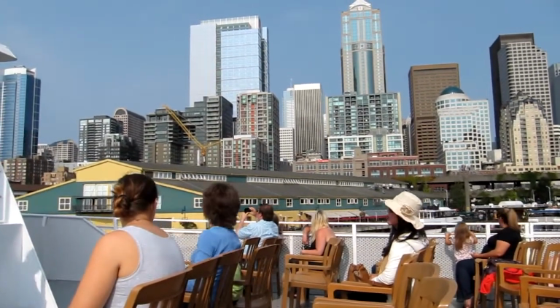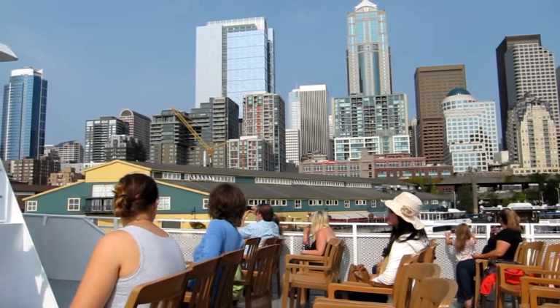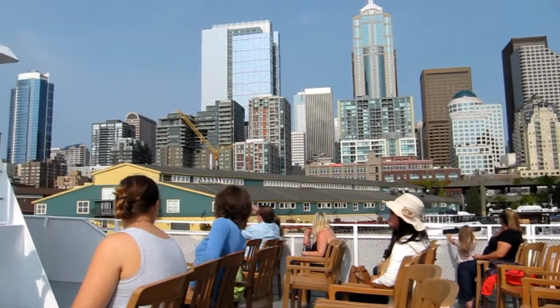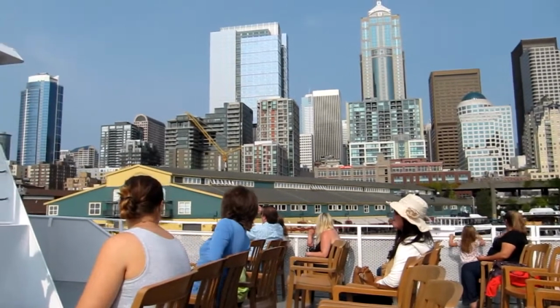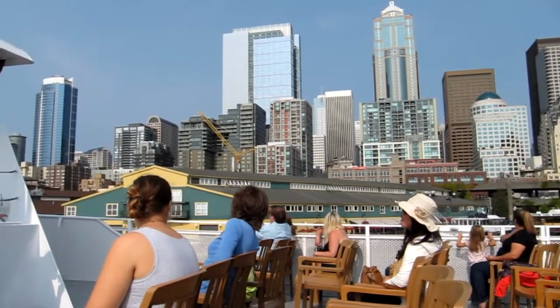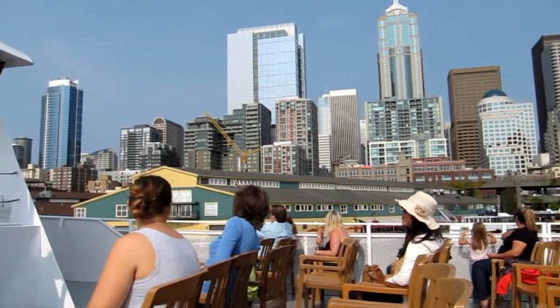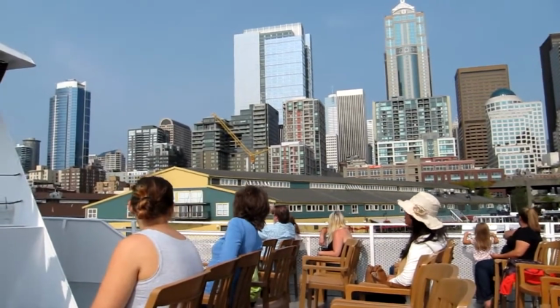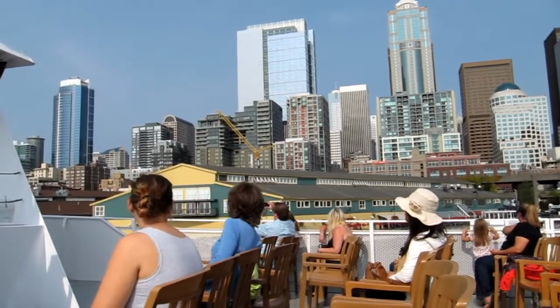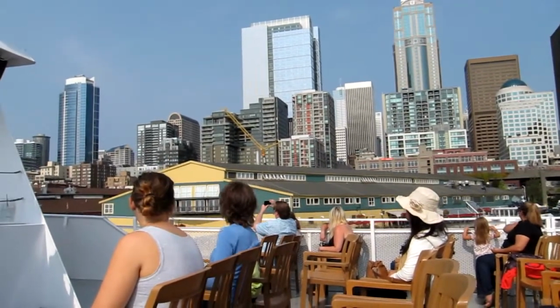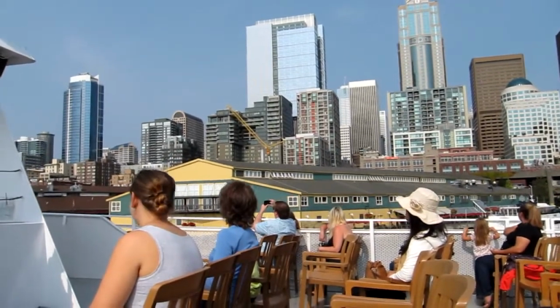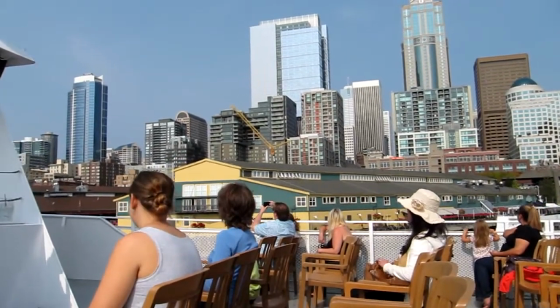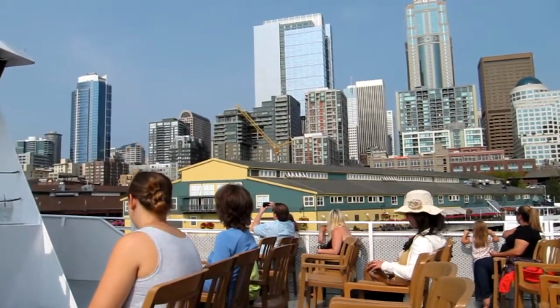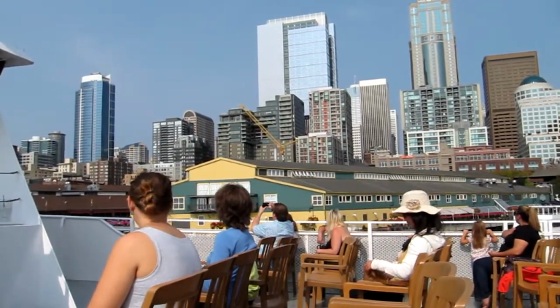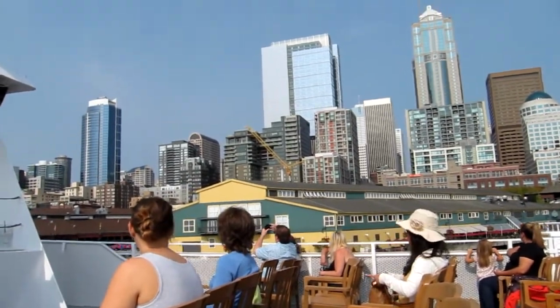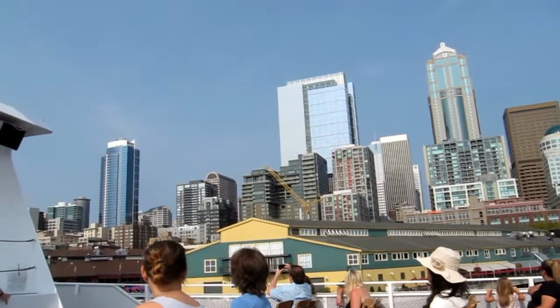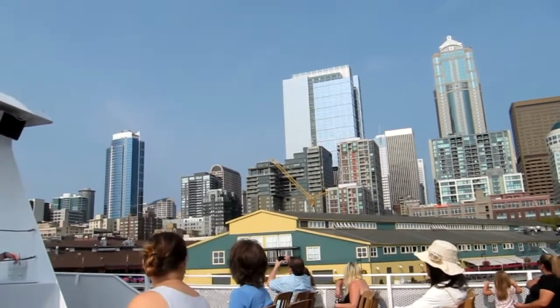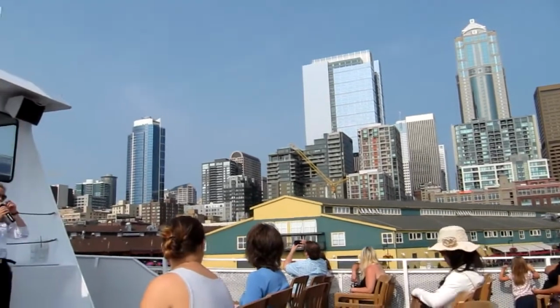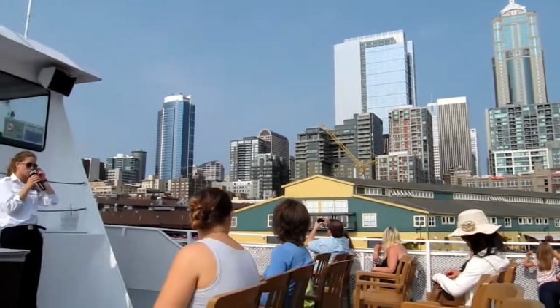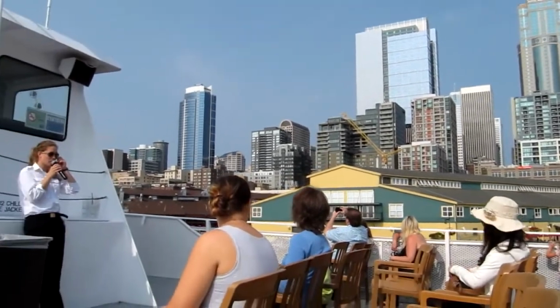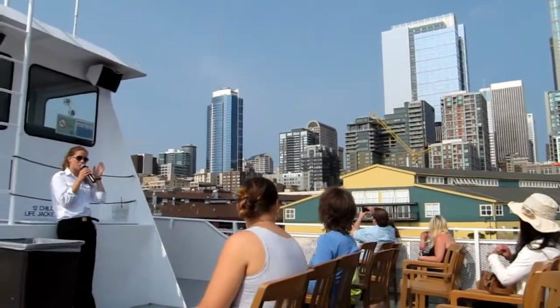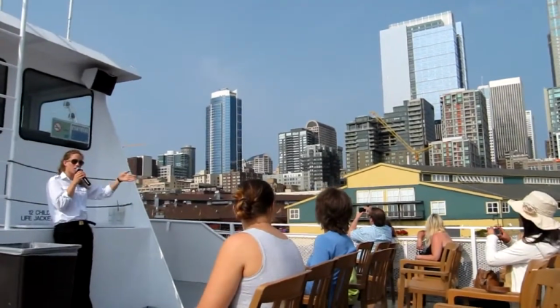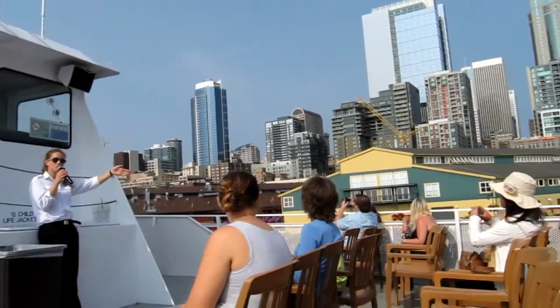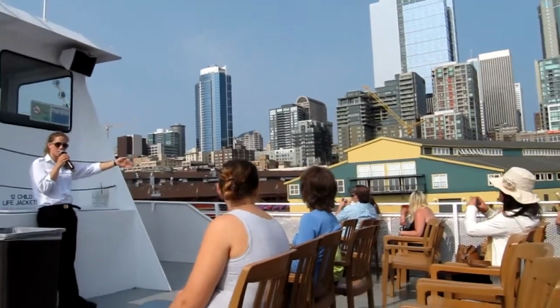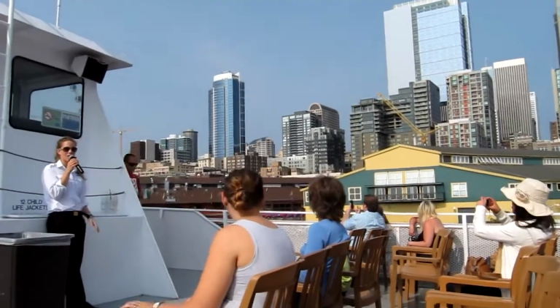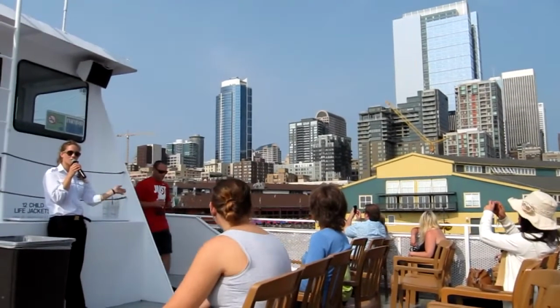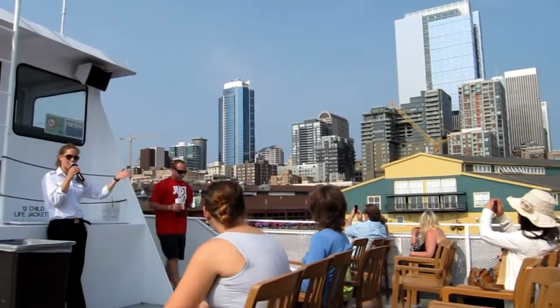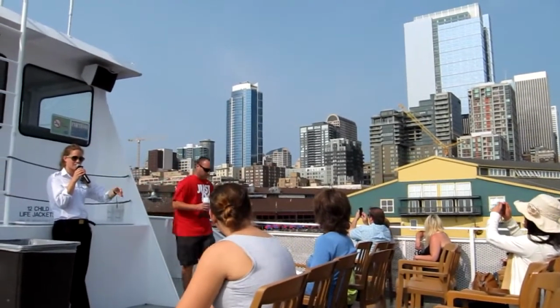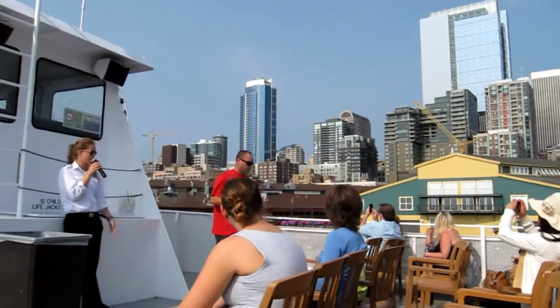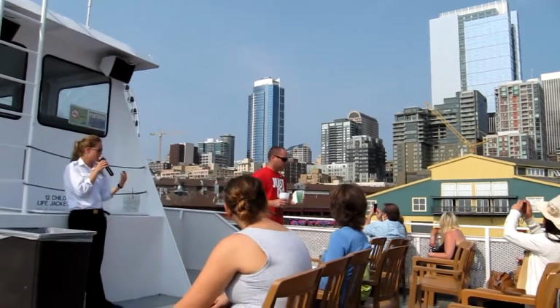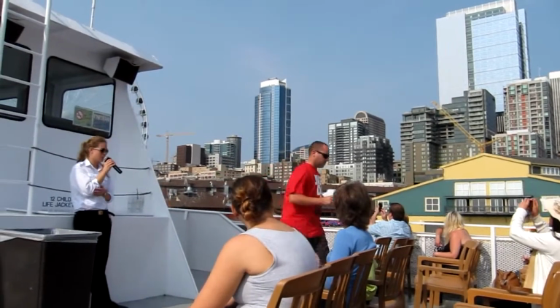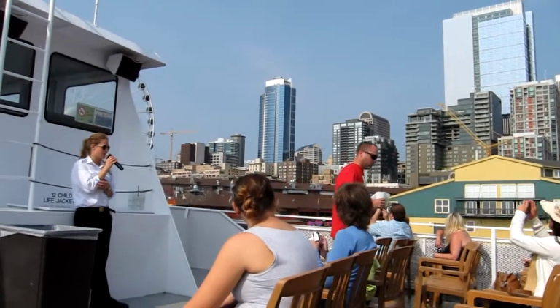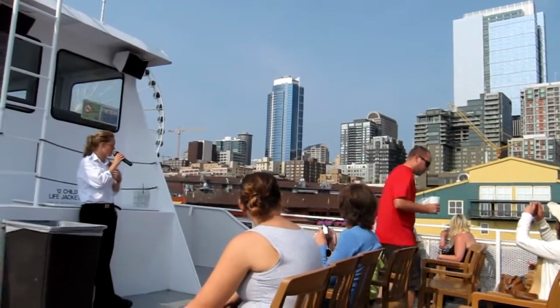Also, though, this was the center of industry in Seattle's early history. Therefore, they were able to drive railroad cars right onto the dock without having to turn them at a 90 degree angle. Just made it quite convenient.